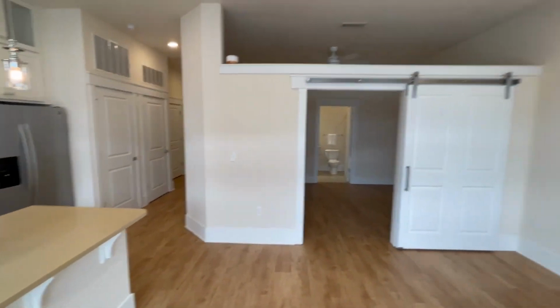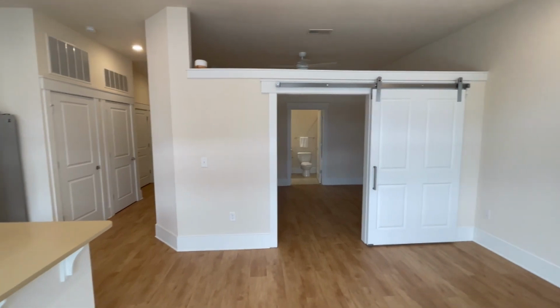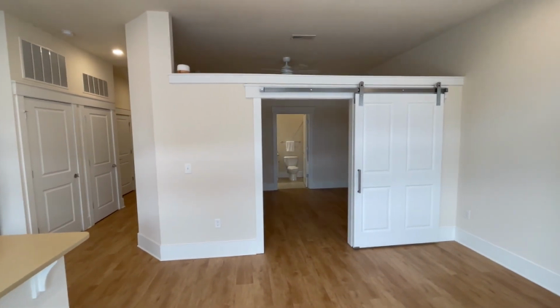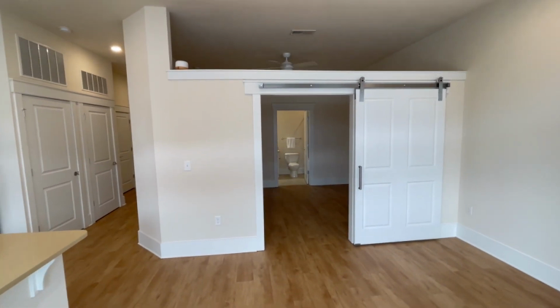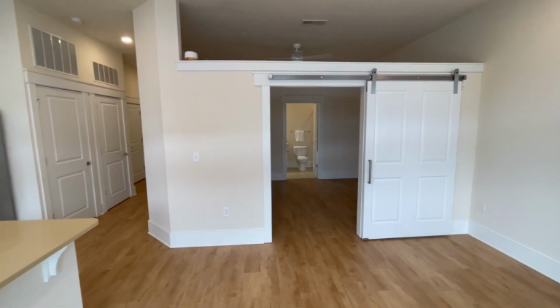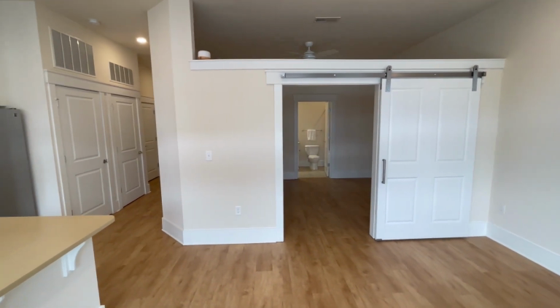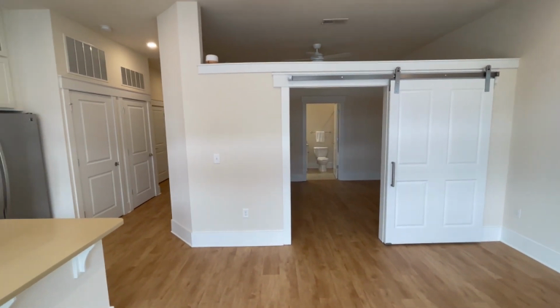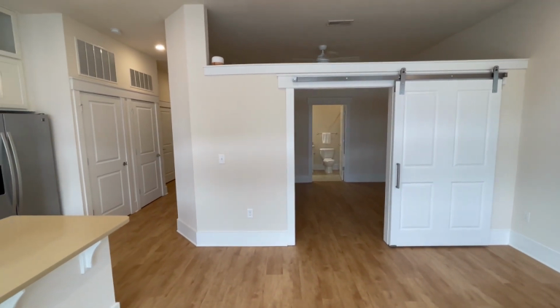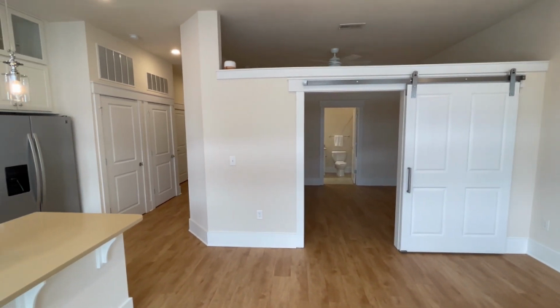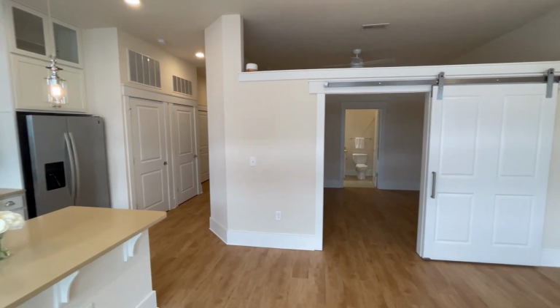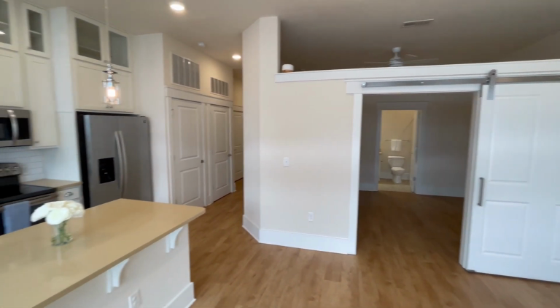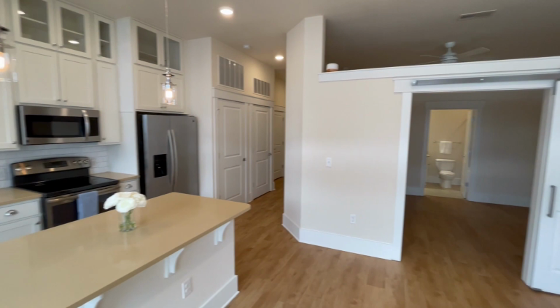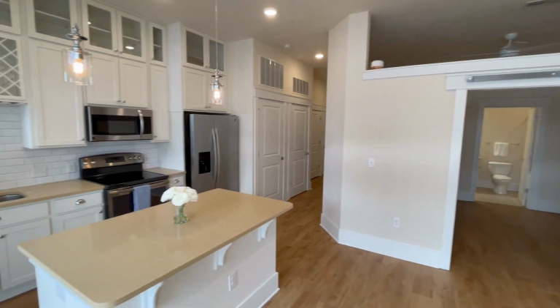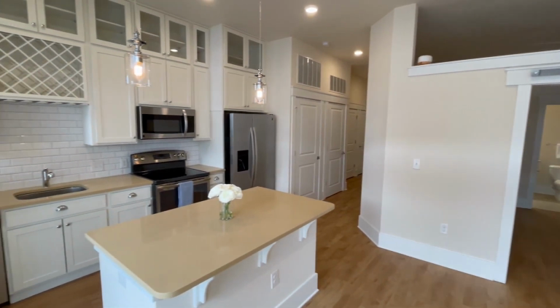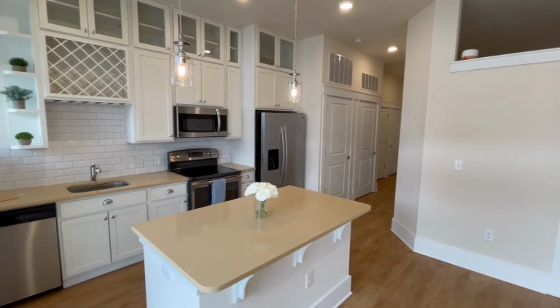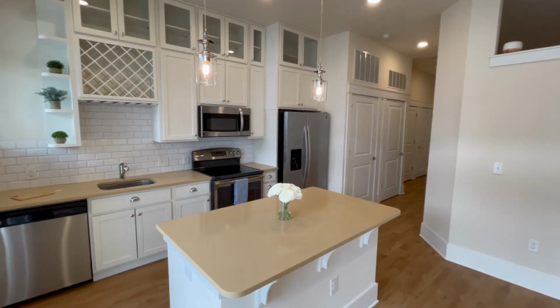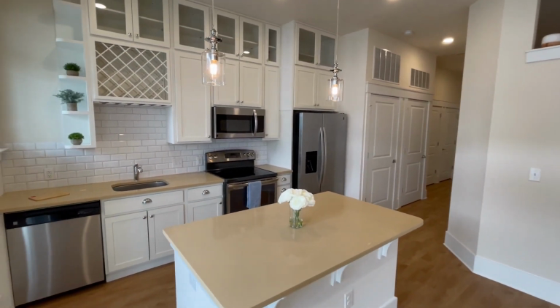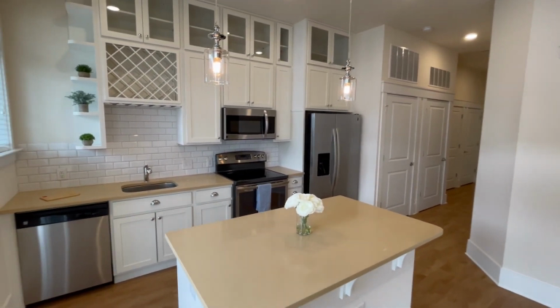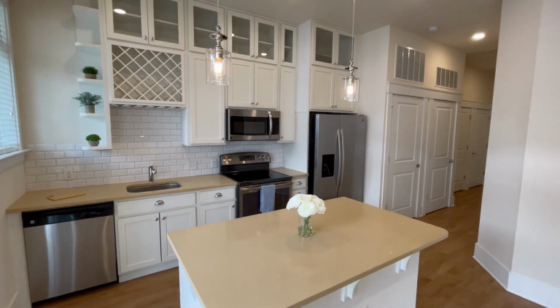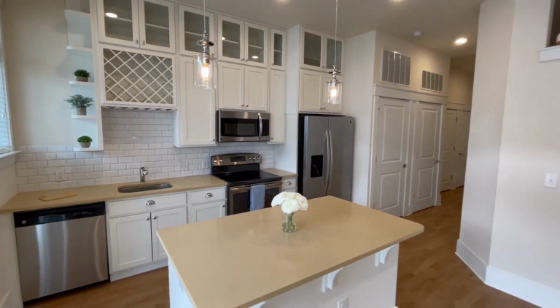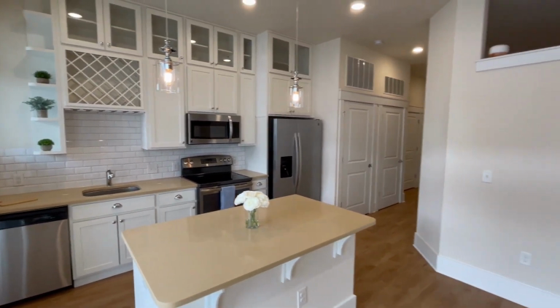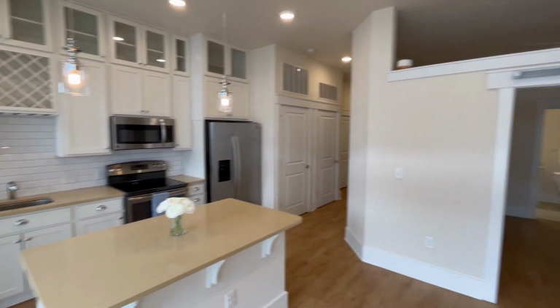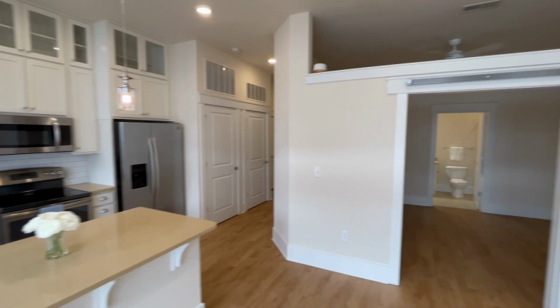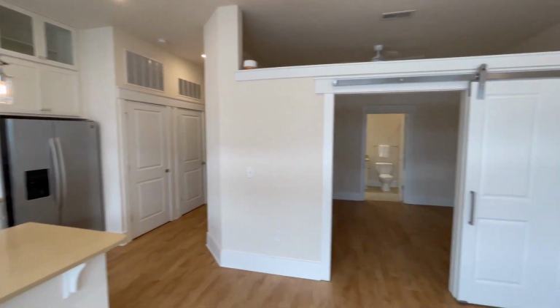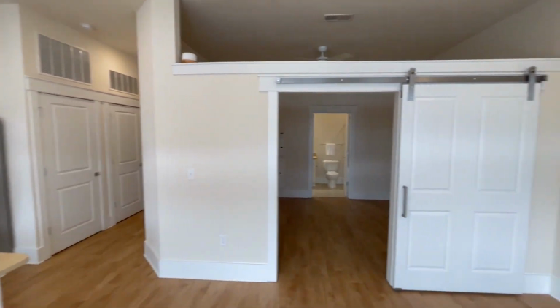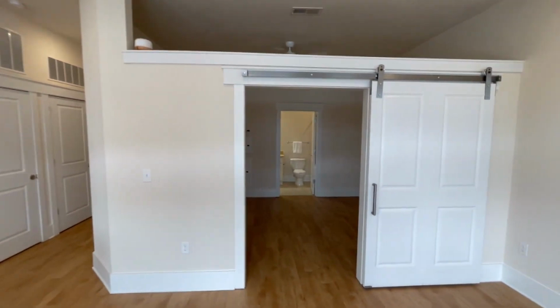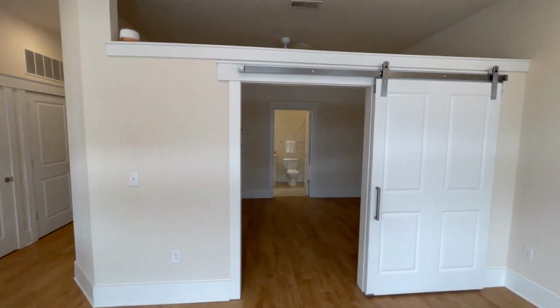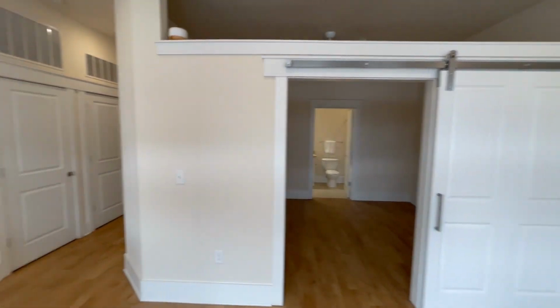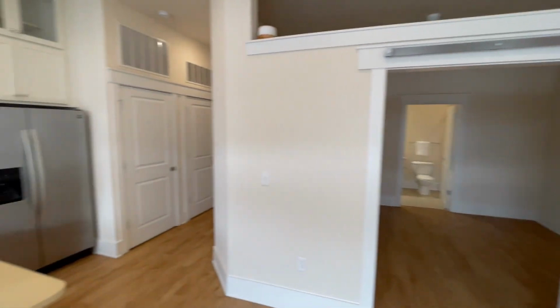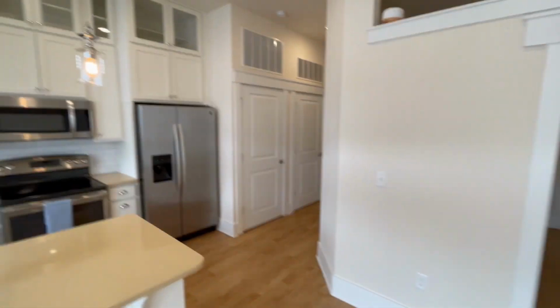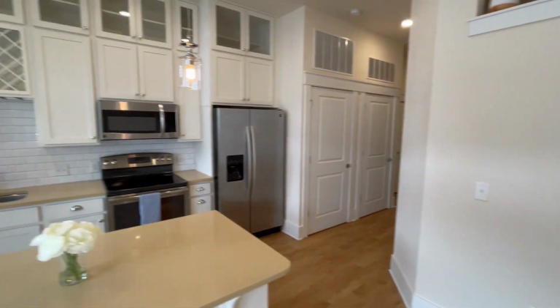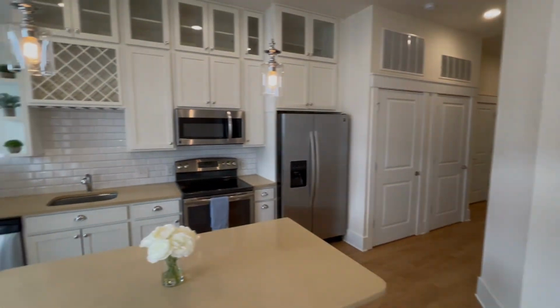And that concludes the tour of the A5 one floor plan. Again, this is a studio, one bath, 701 square foot unit, and it is available today. So if you're interested, give us a call and schedule a tour.